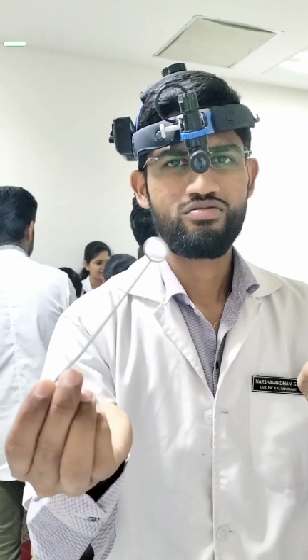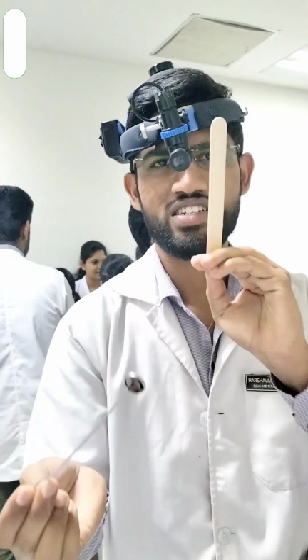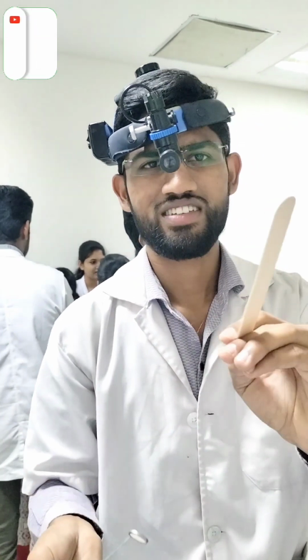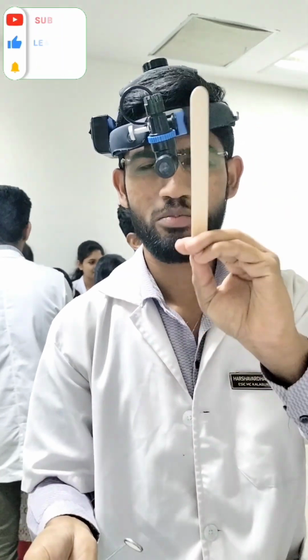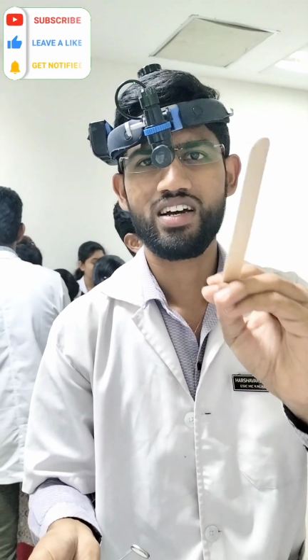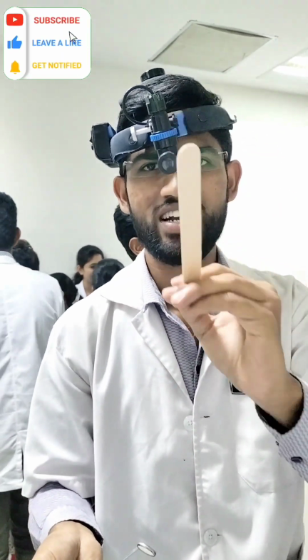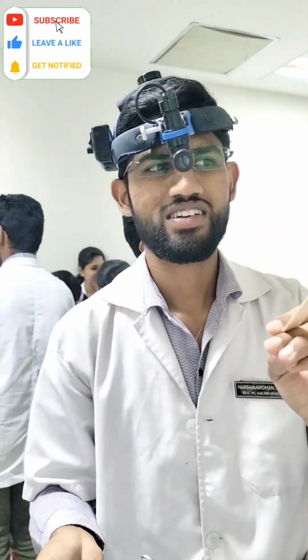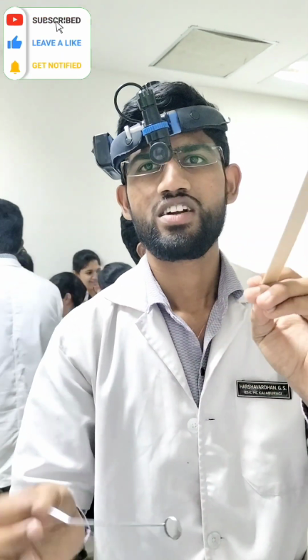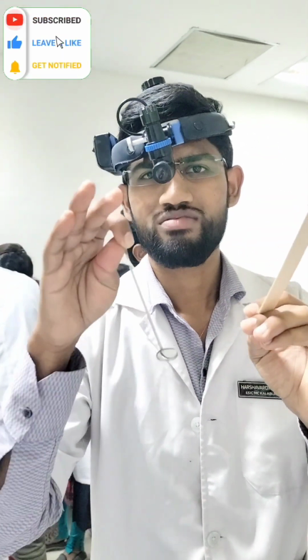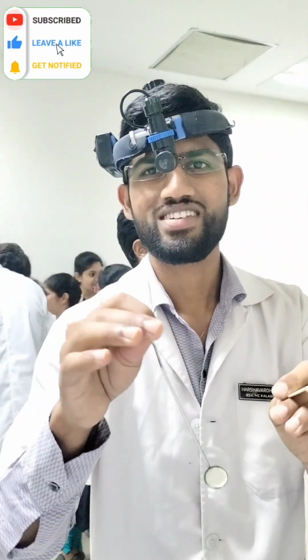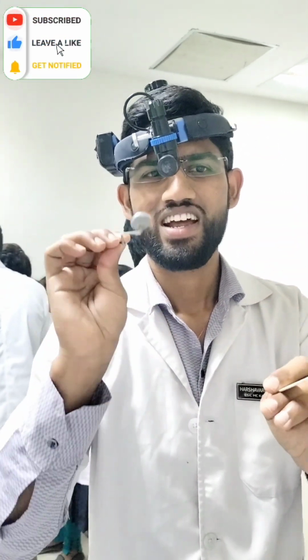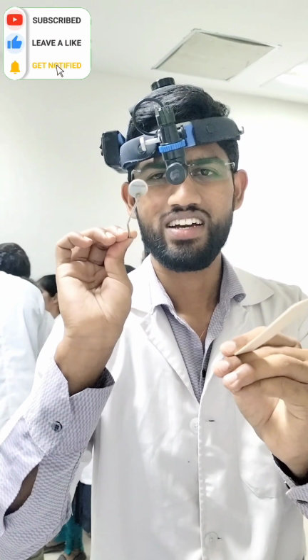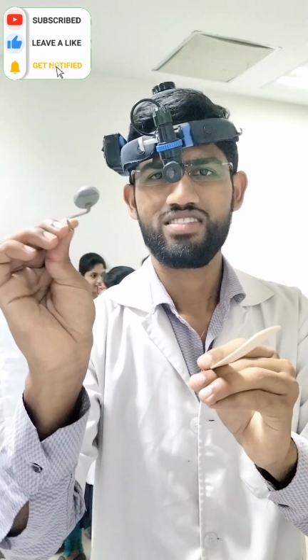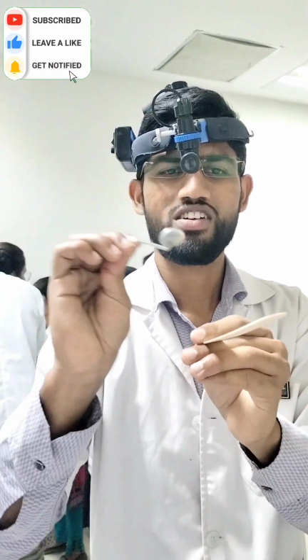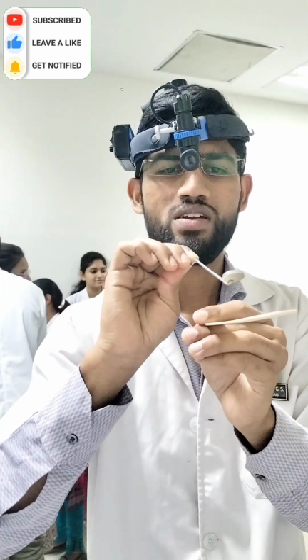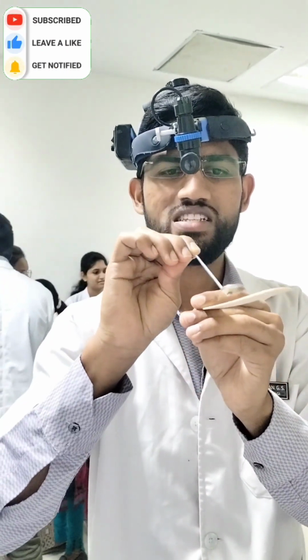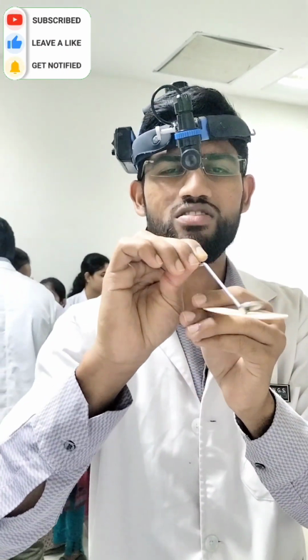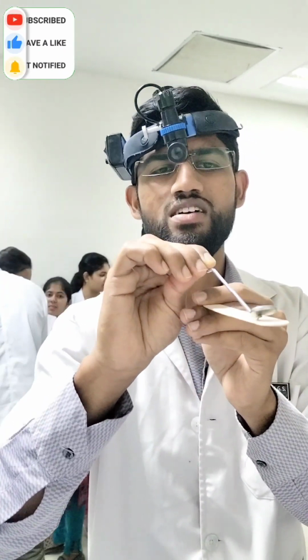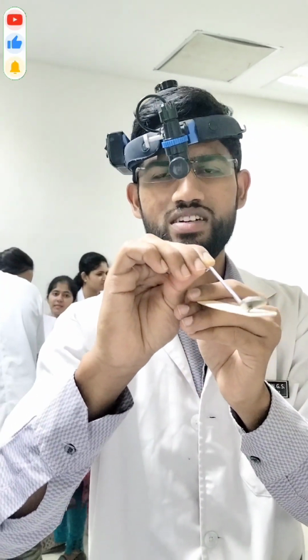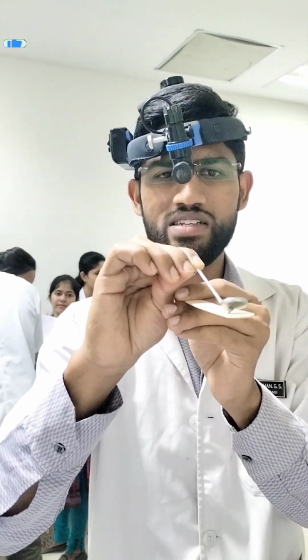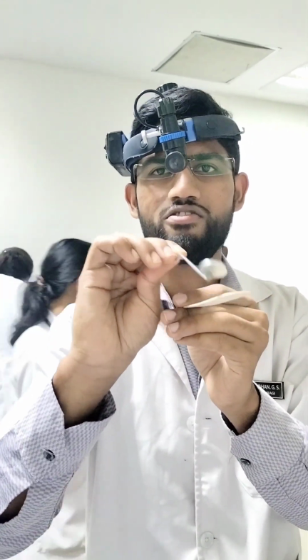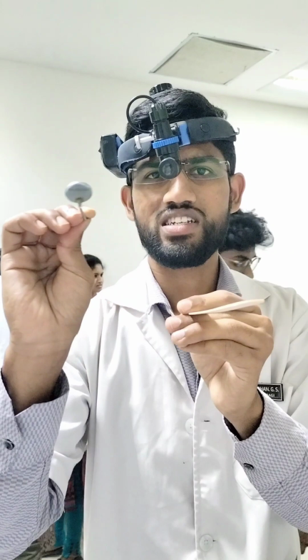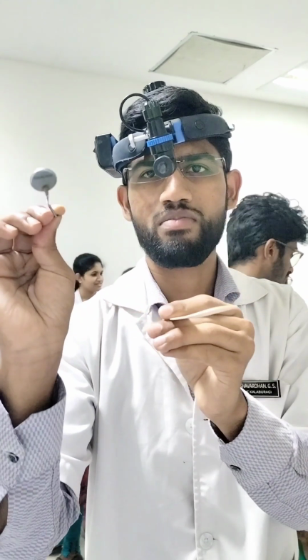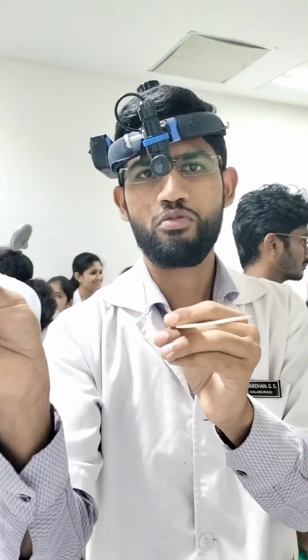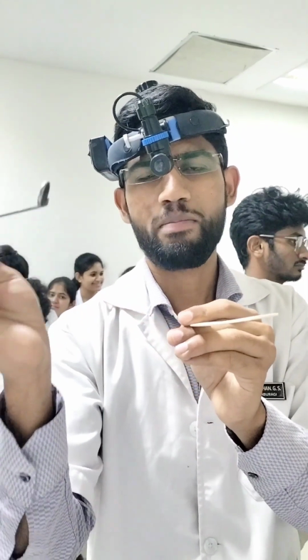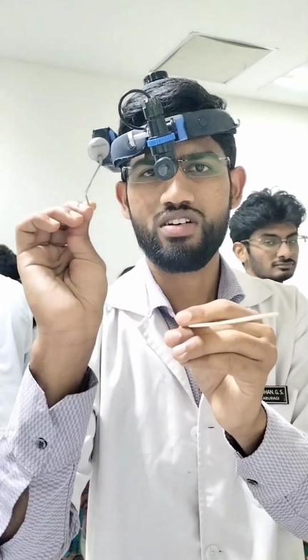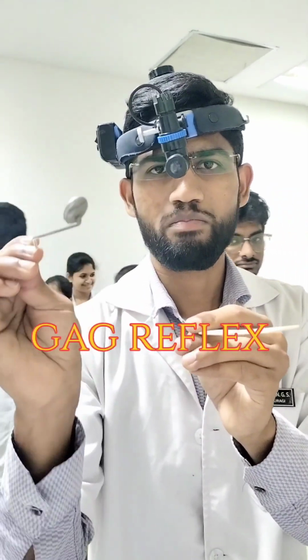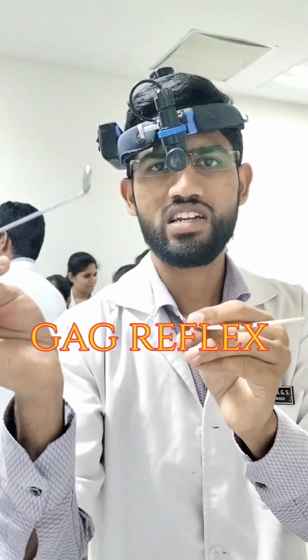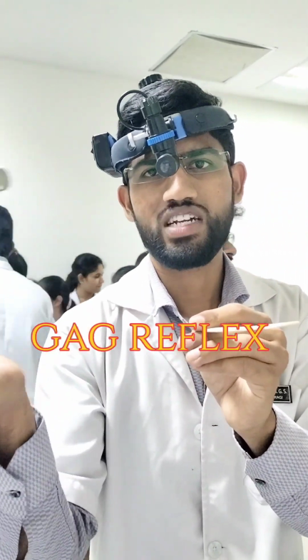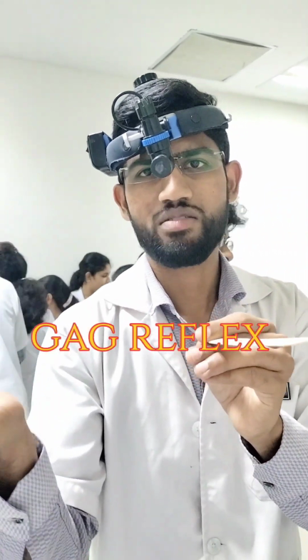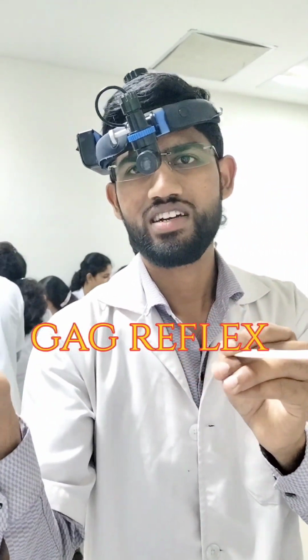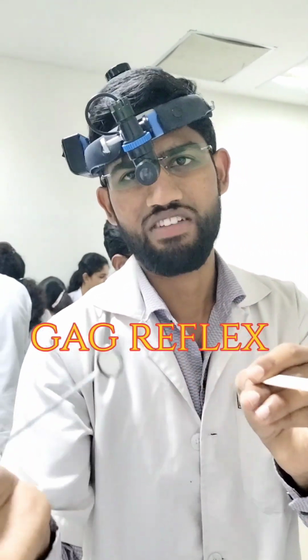We will first insert the tongue depressor to depress the tongue, and the posterior rhinoscopy mirror will slide on the tongue depressor without touching the posterior palate or the back of the tongue, because it can stimulate the gag reflex.